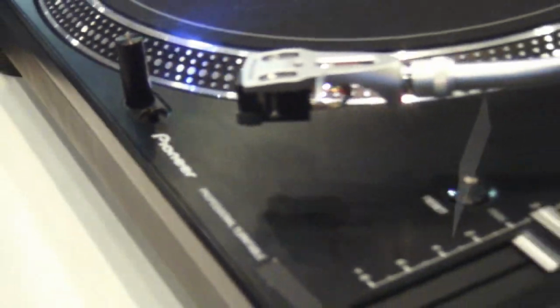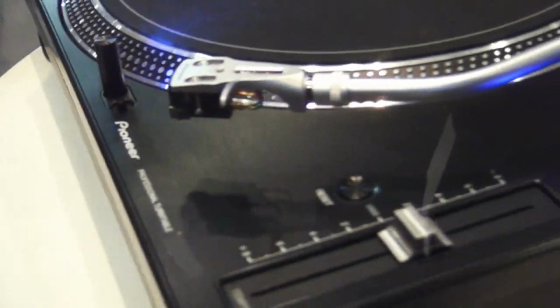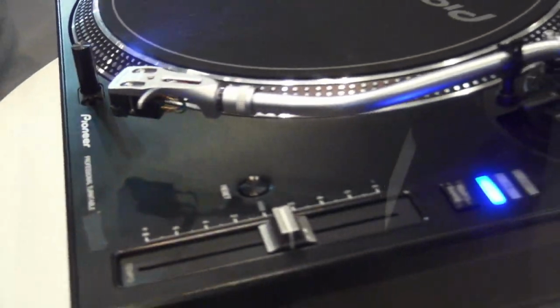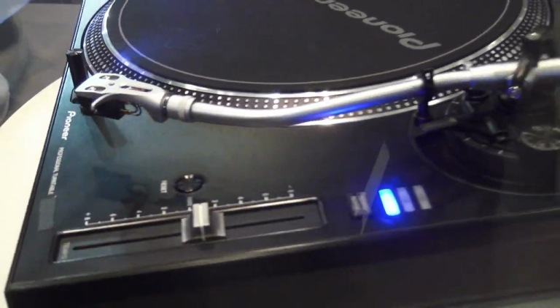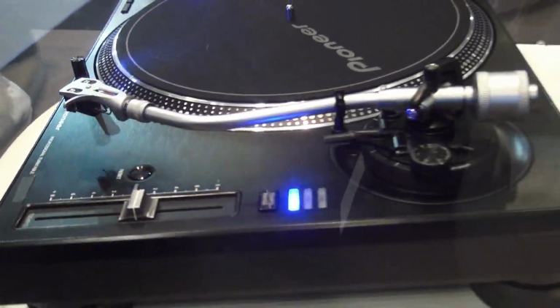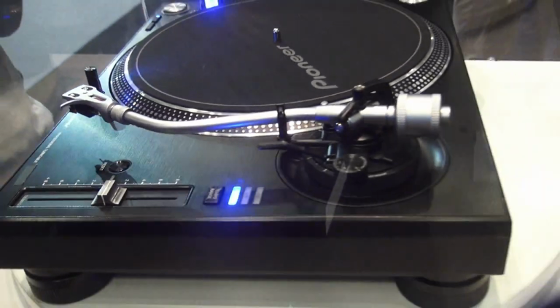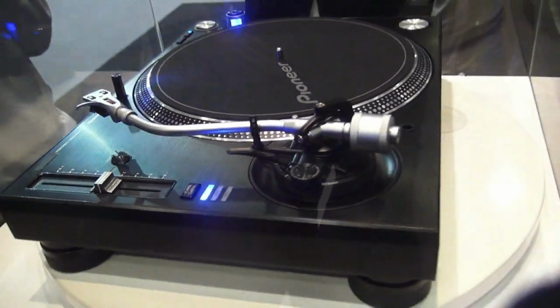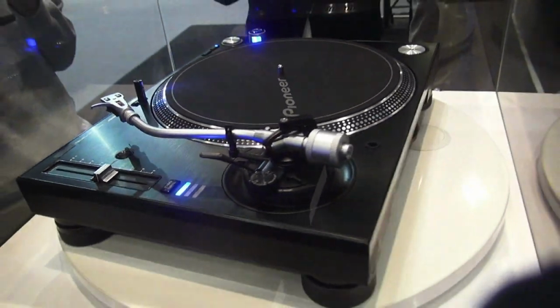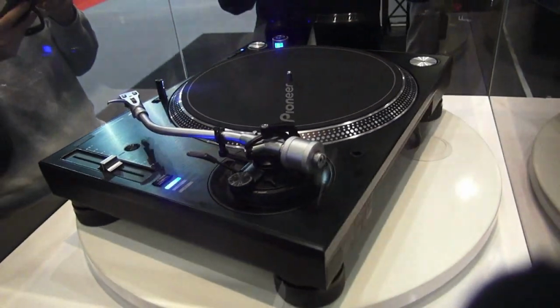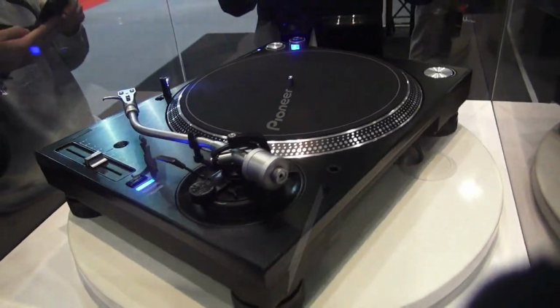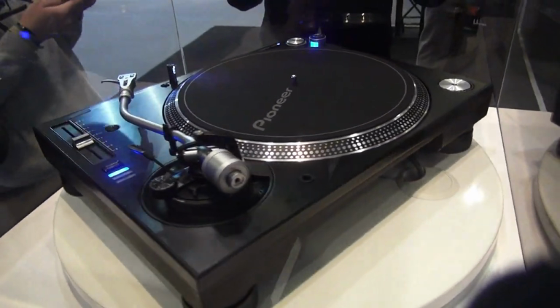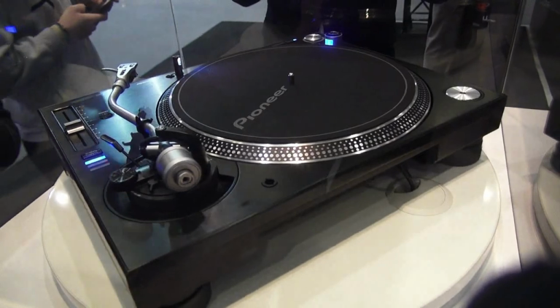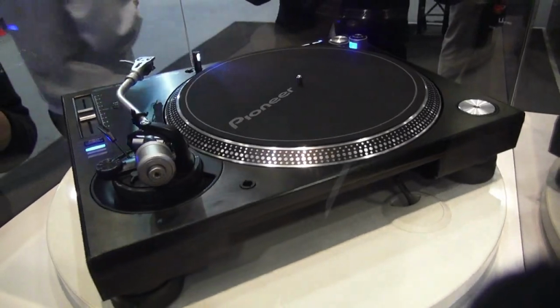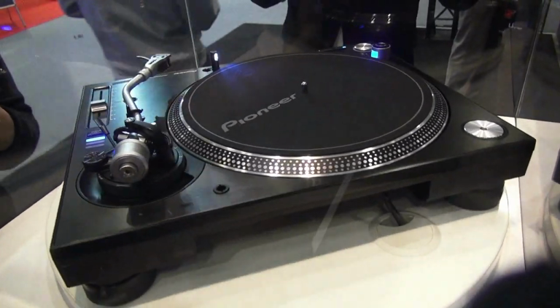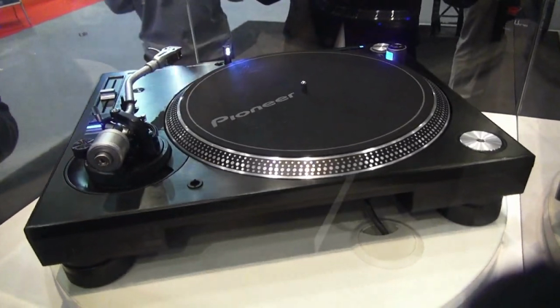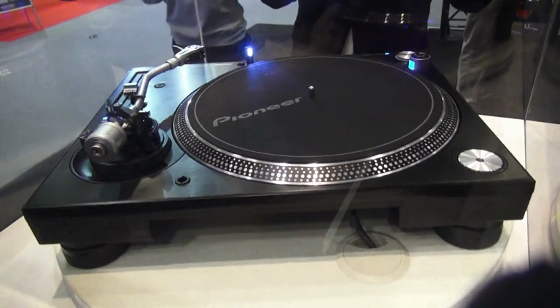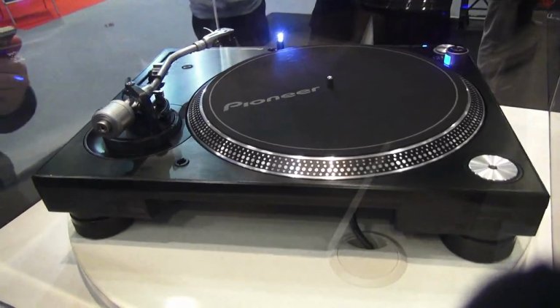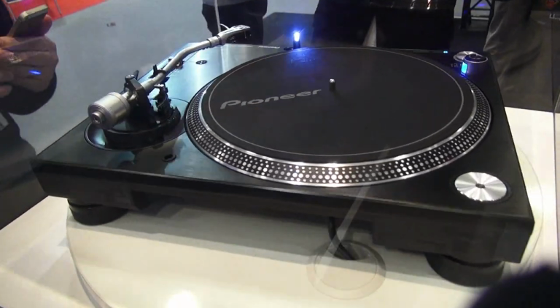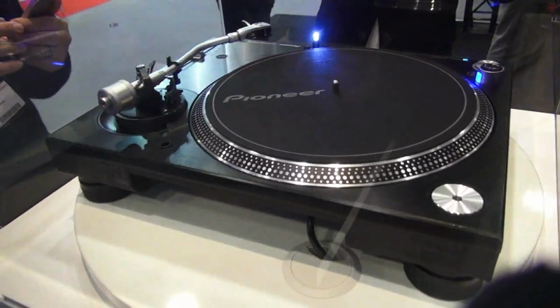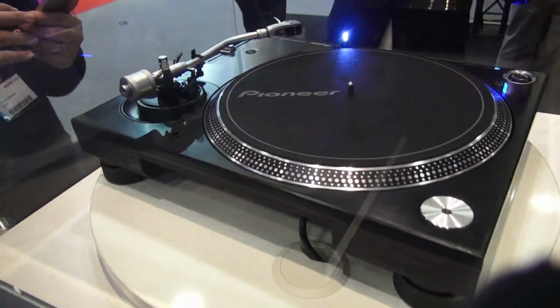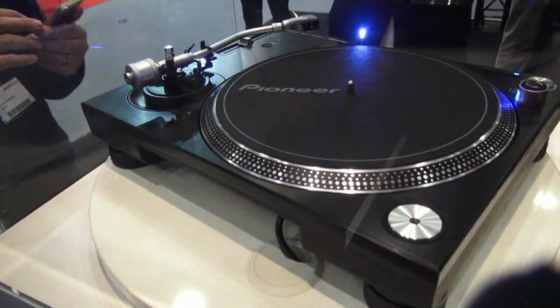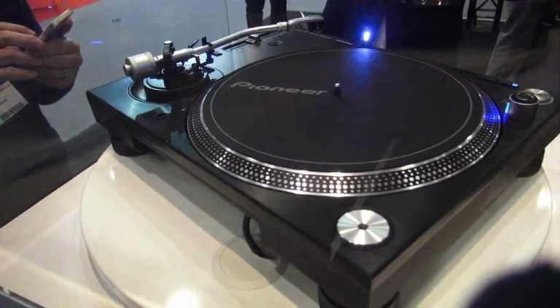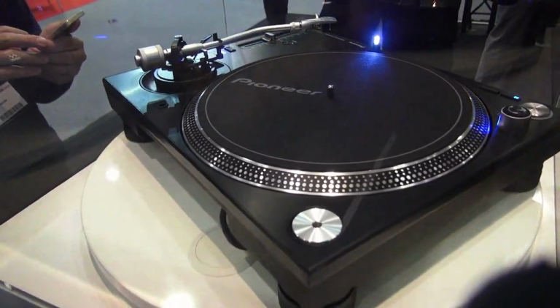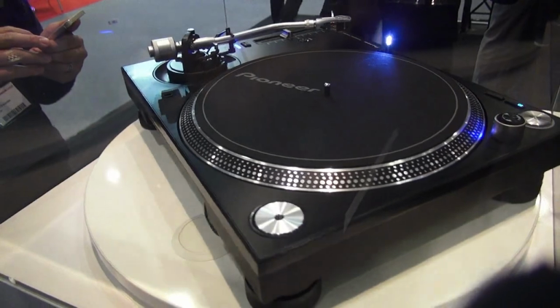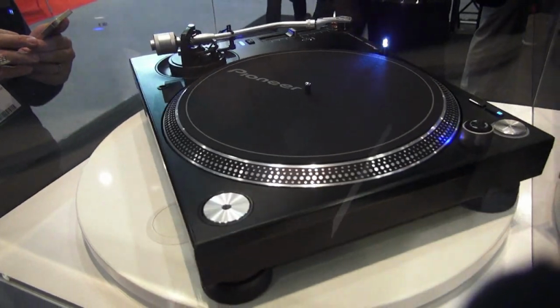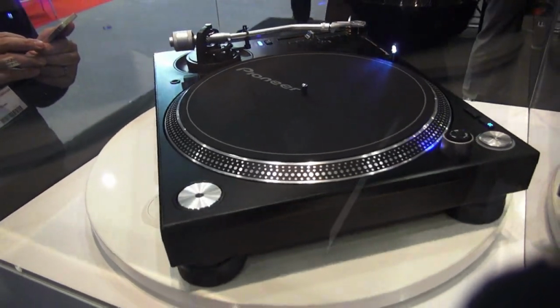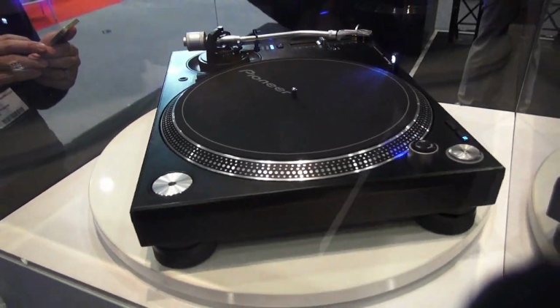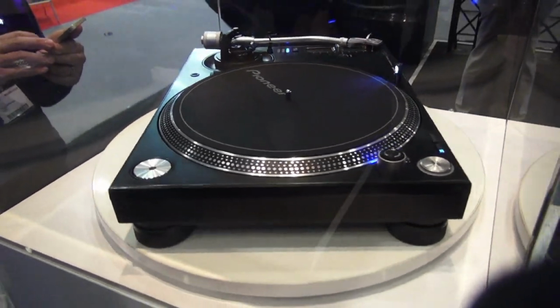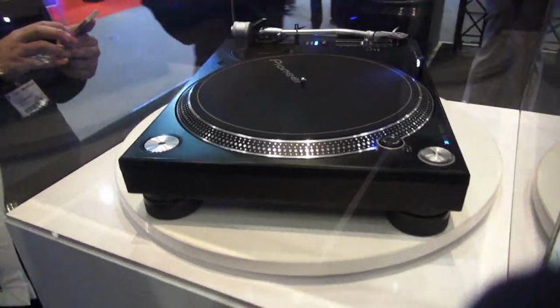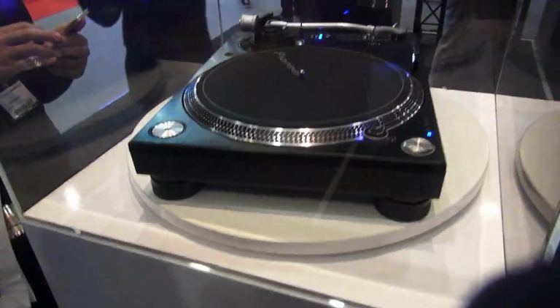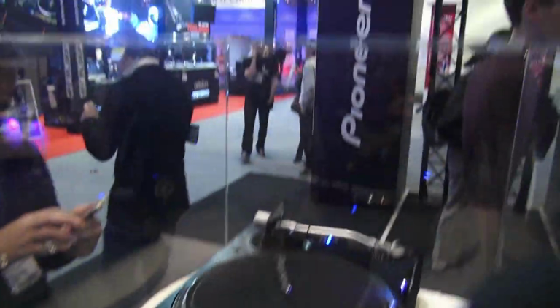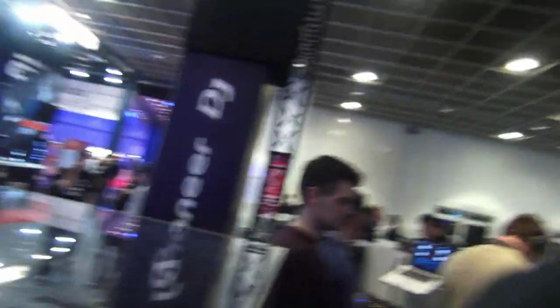There's been some strong opinions on Pioneer making a turntable. Some people say they're ripping off Technics, nothing beats Technics, stick with Technics — why would you go with this player? Well, first of all, let's talk about what we know.